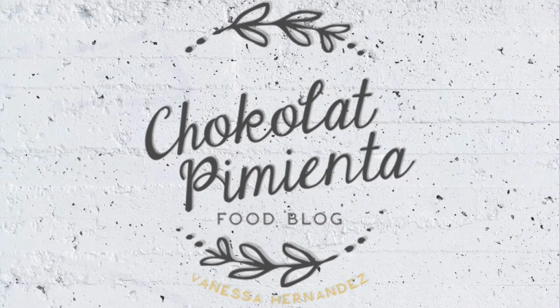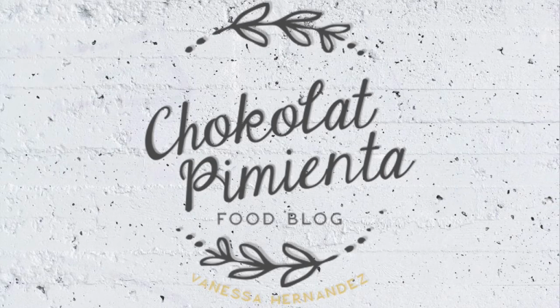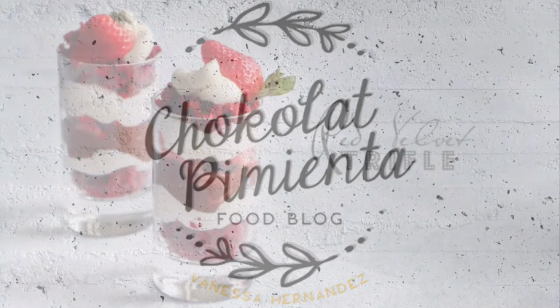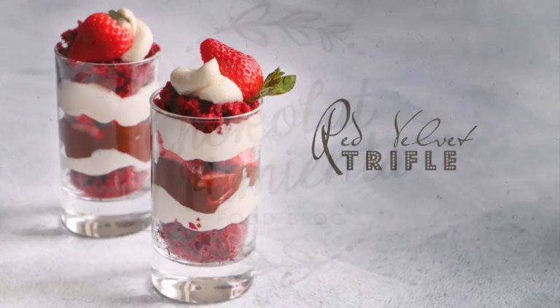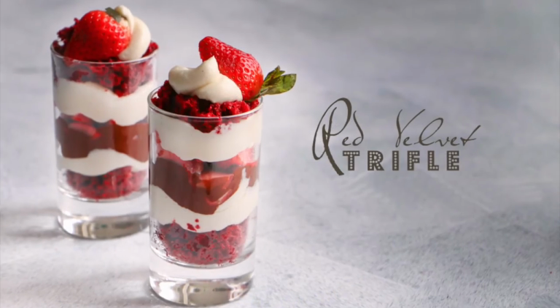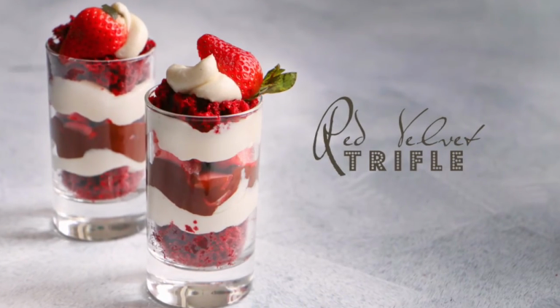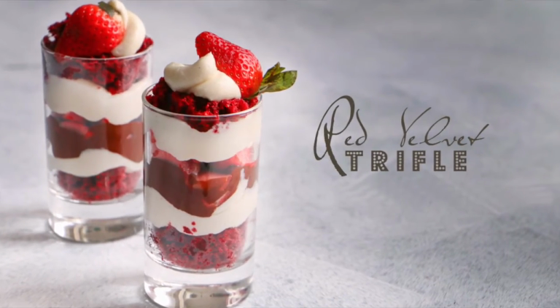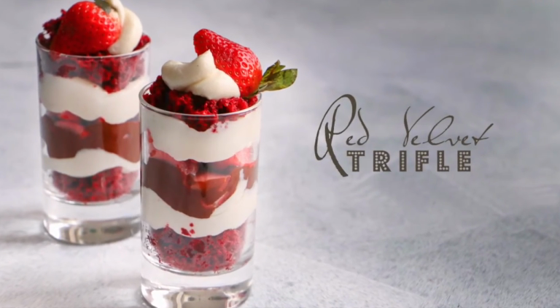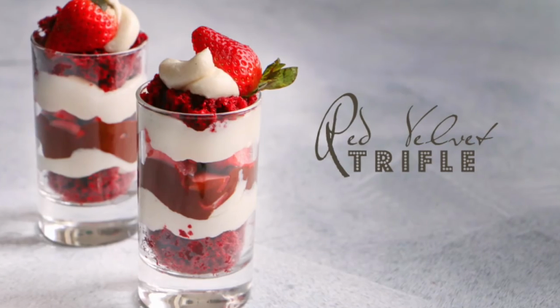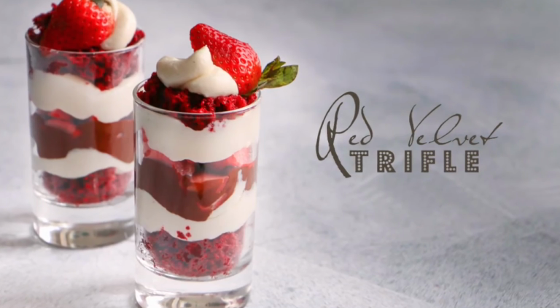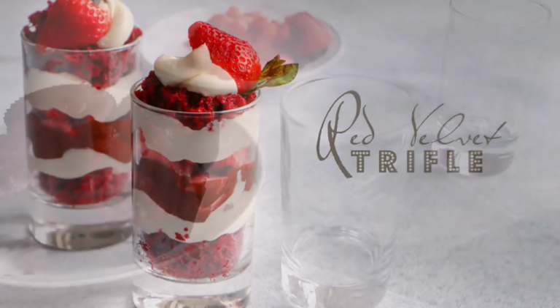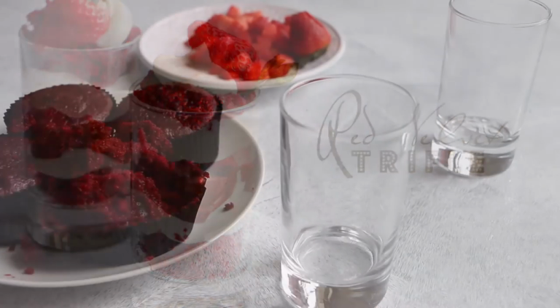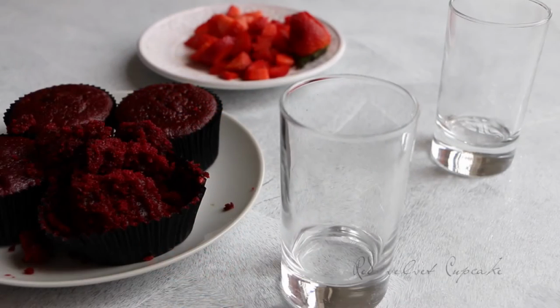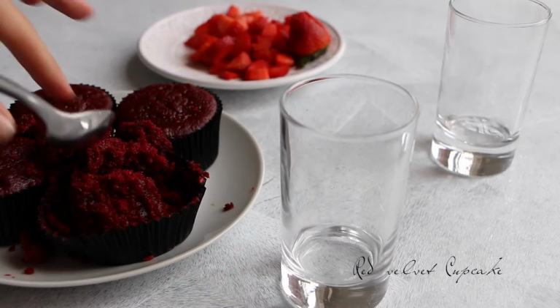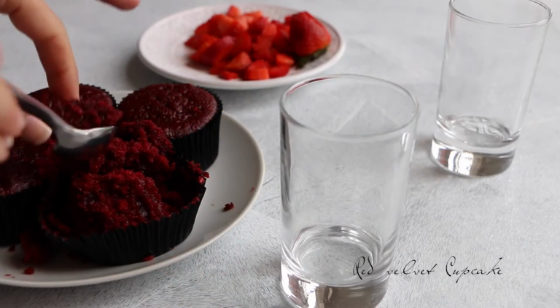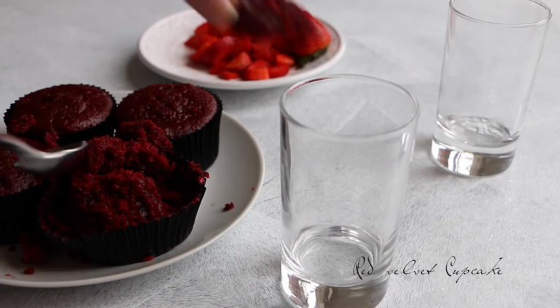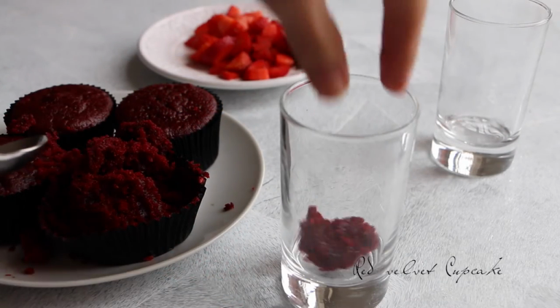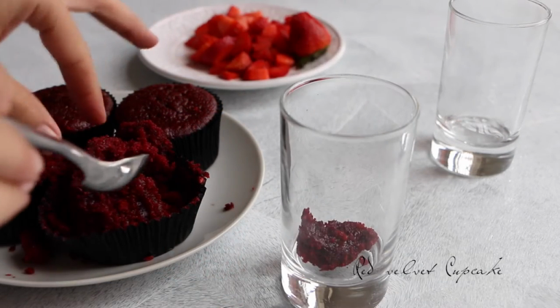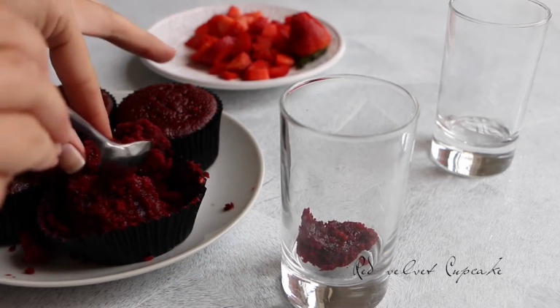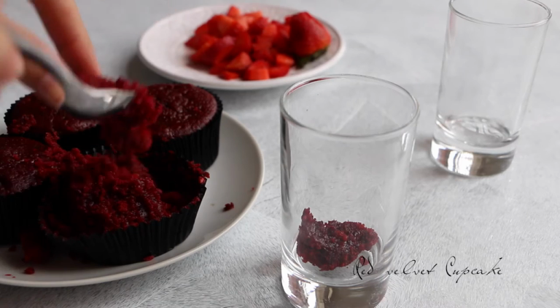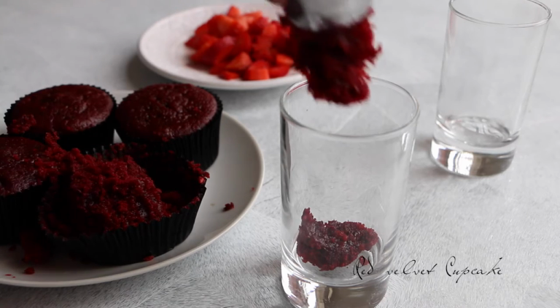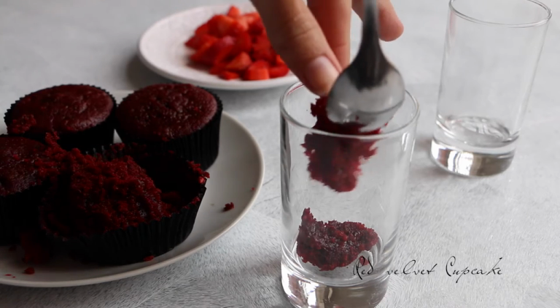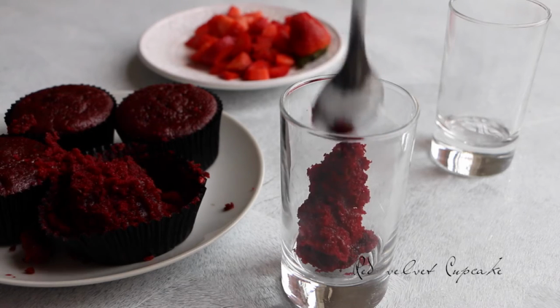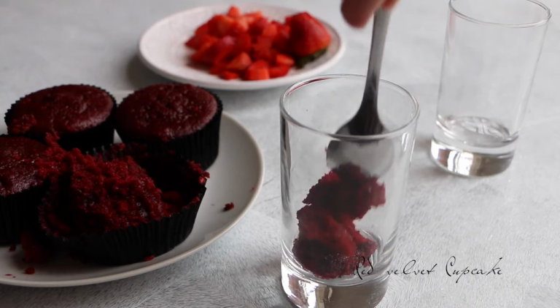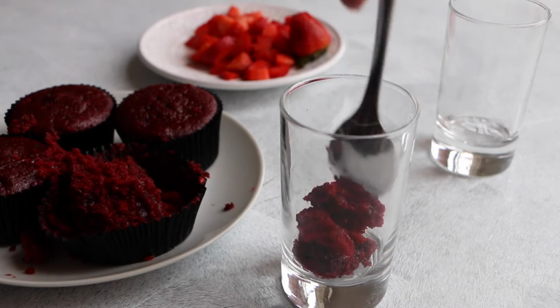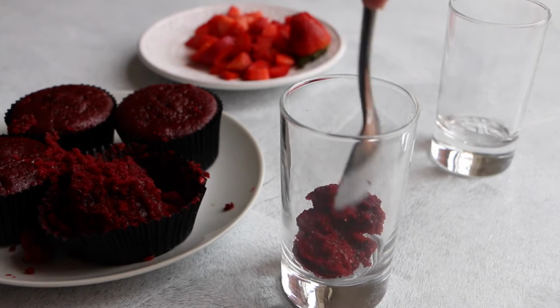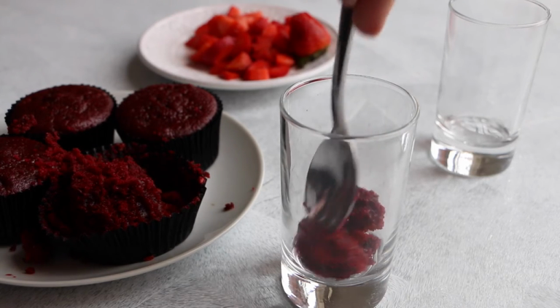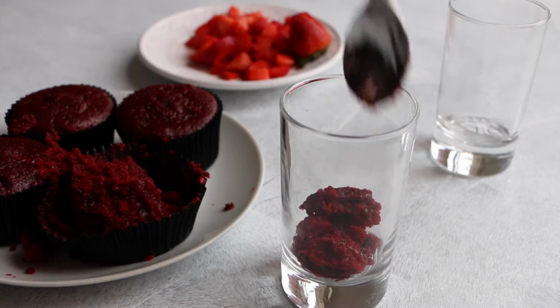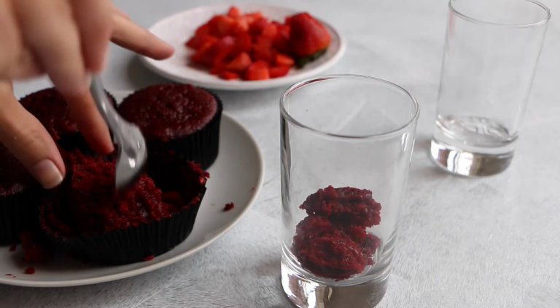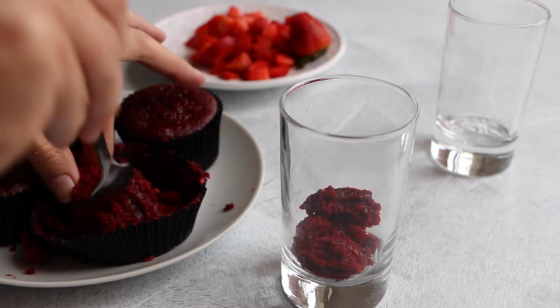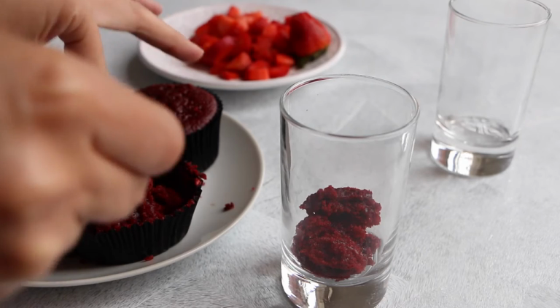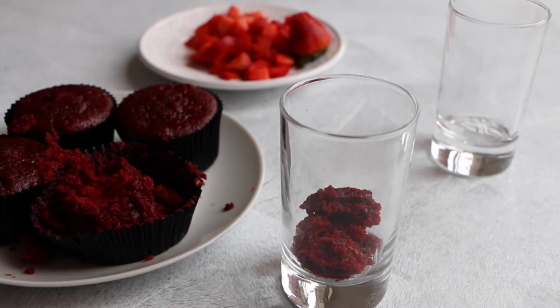Hi, welcome to Chocolate Pimienta. Today I will show you how to make a red velvet truffle. We're gonna start the recipe by putting in a glass a little bit of red velvet cupcake. You can find the recipe in the link.